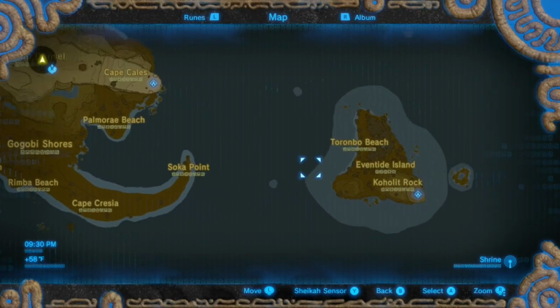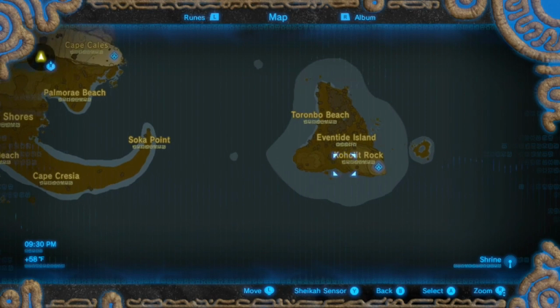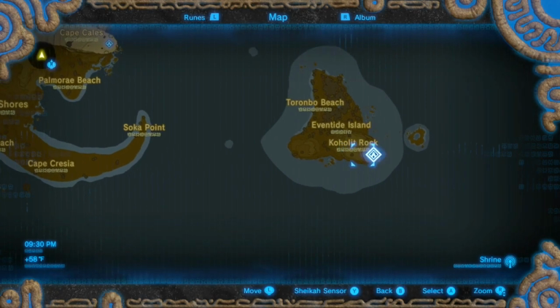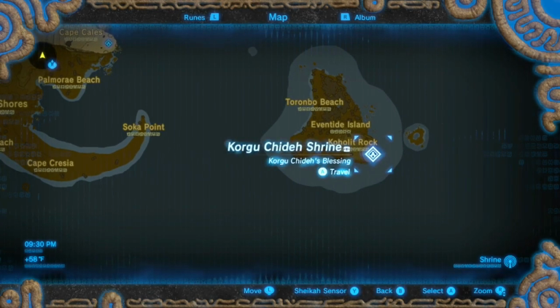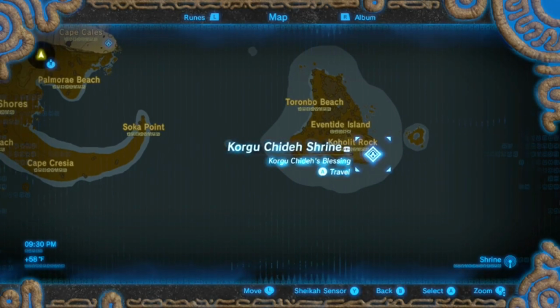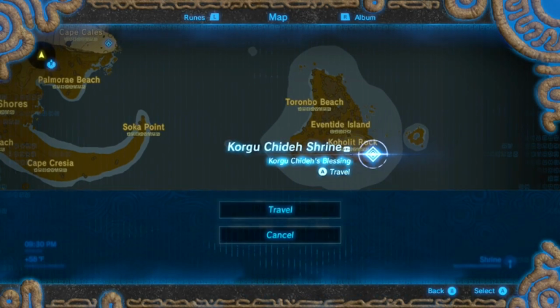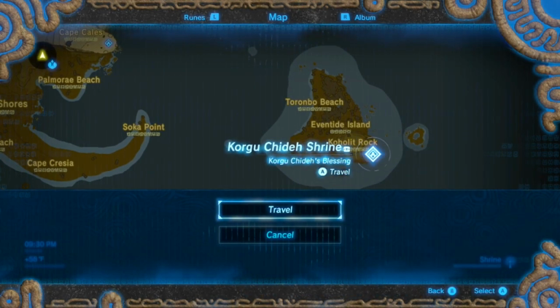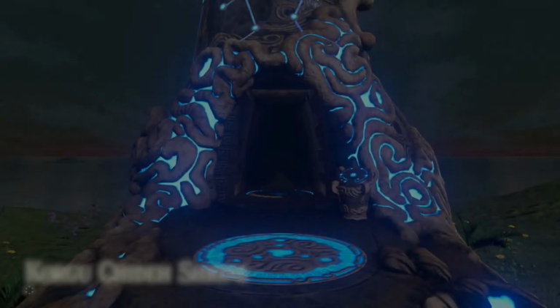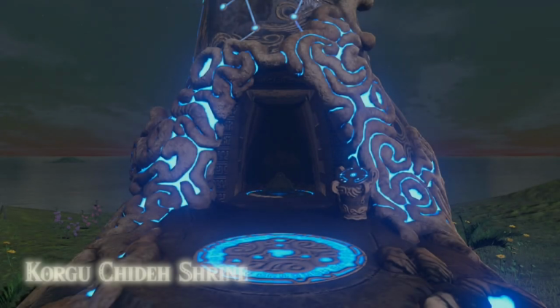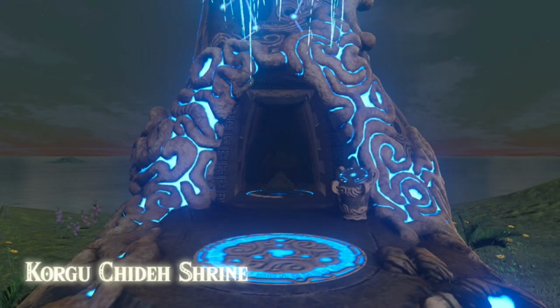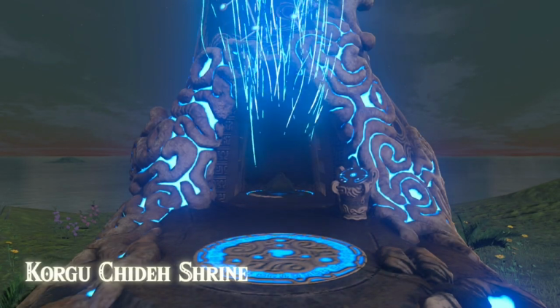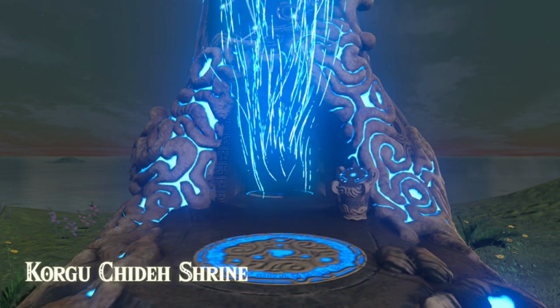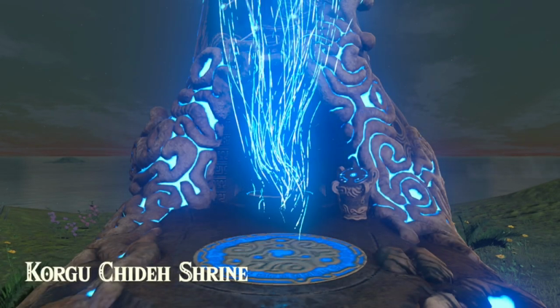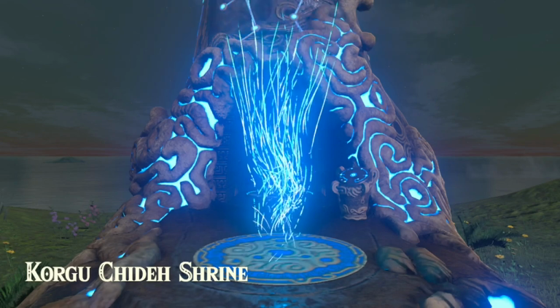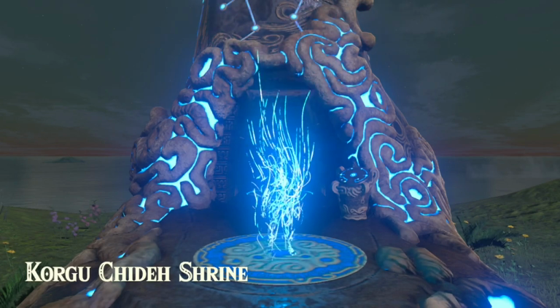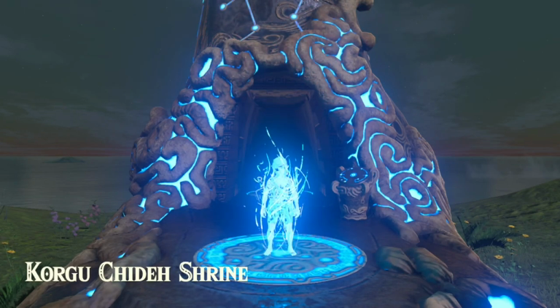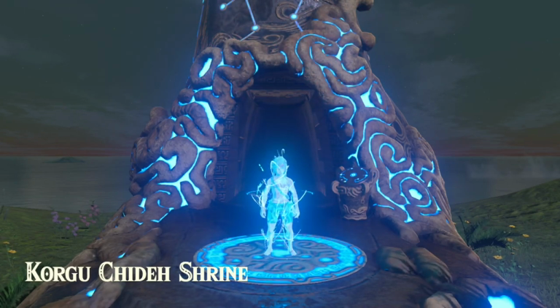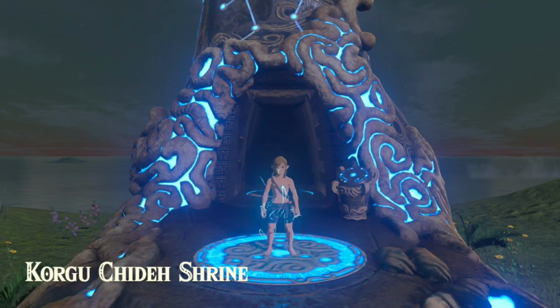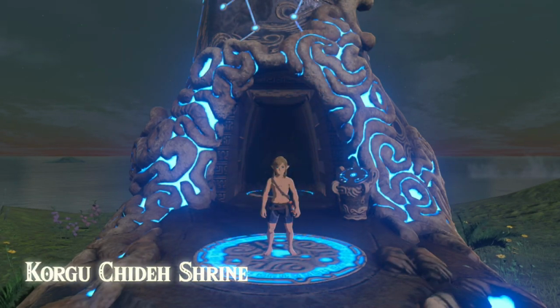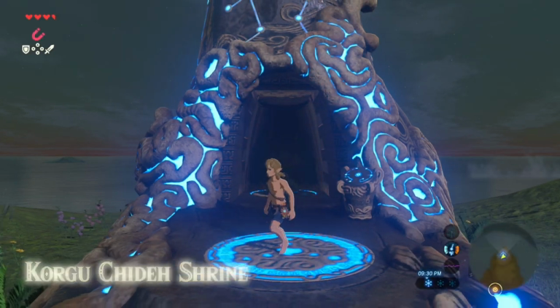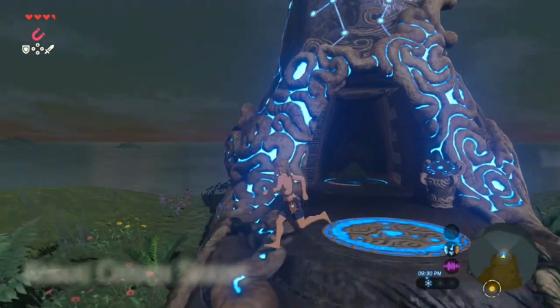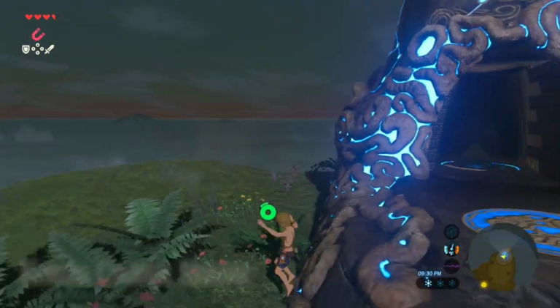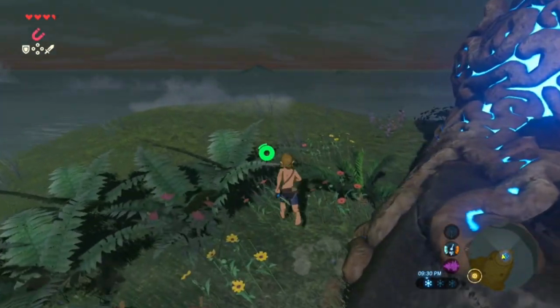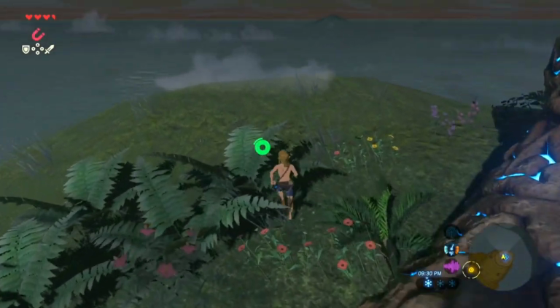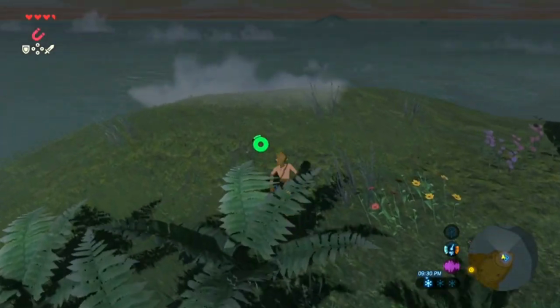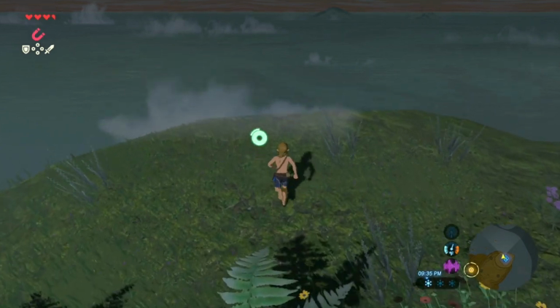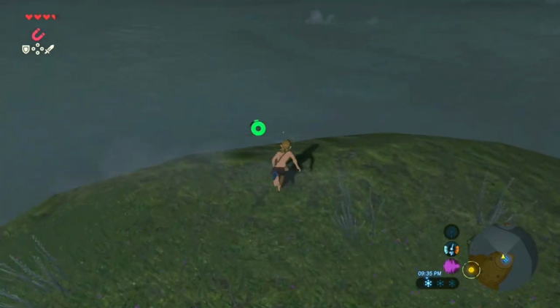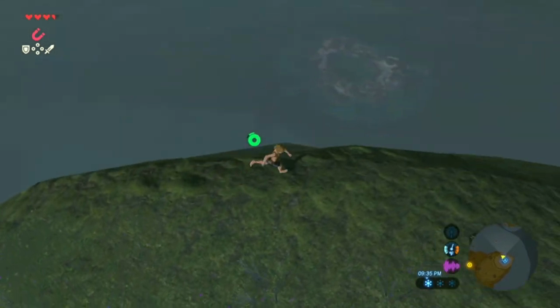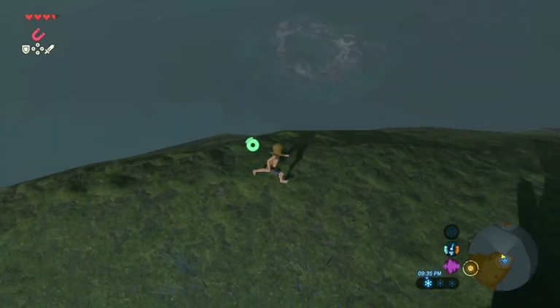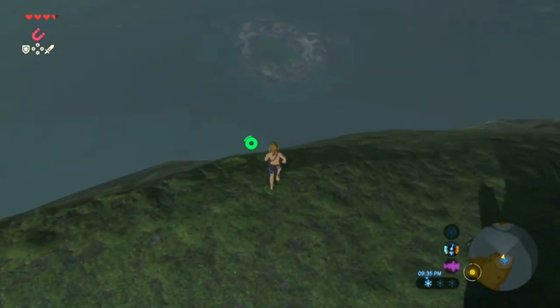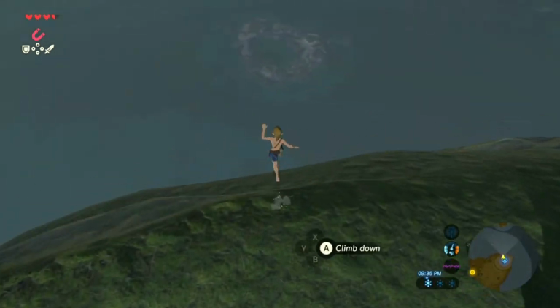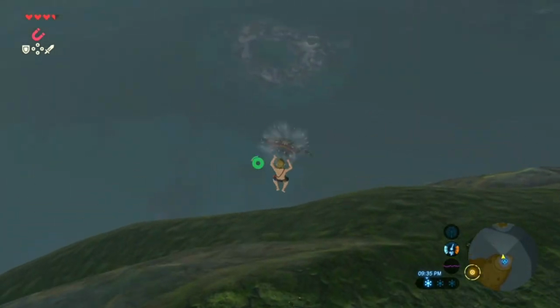Fast travel to the Korgu Chide Shrine. Make your way towards the cliff and you will see an island made up of a ring of rocks. Jump off and glide onto this island.